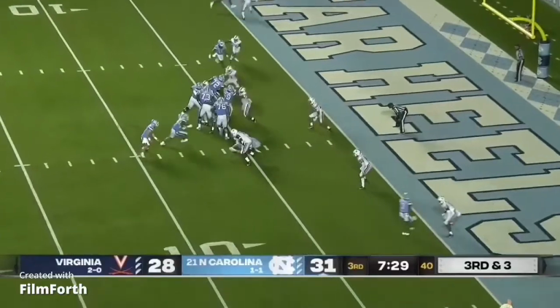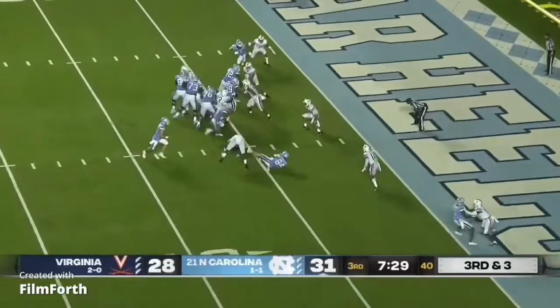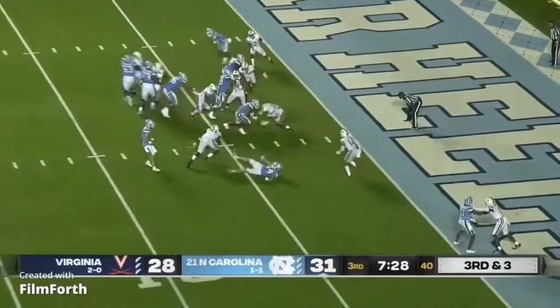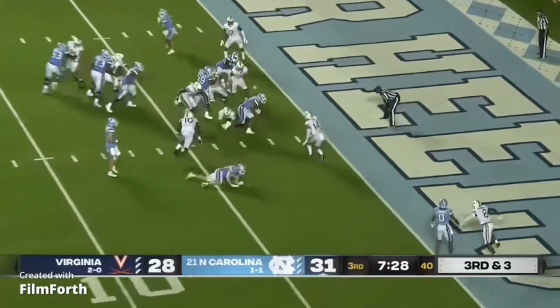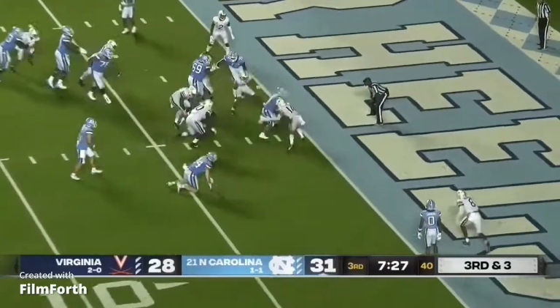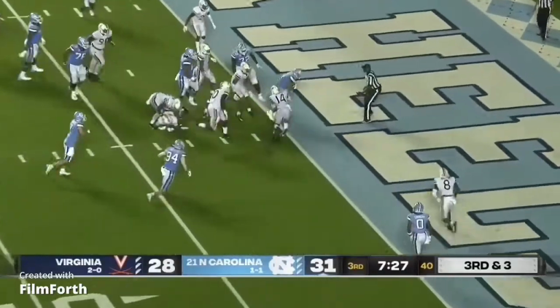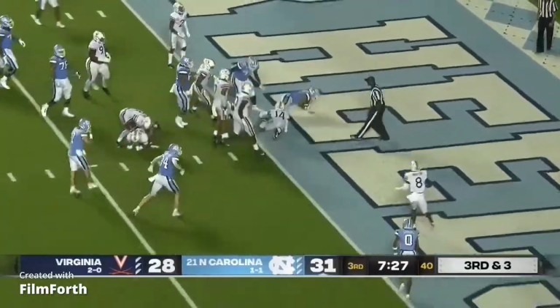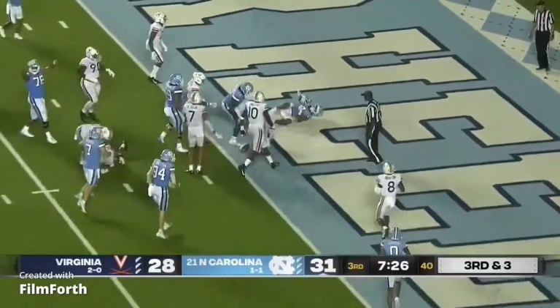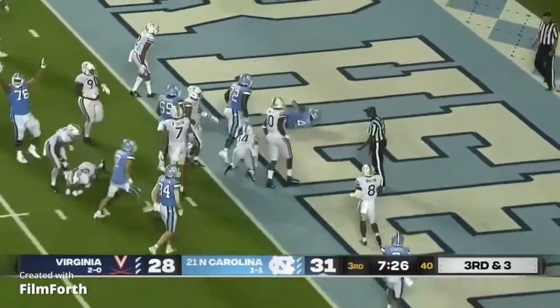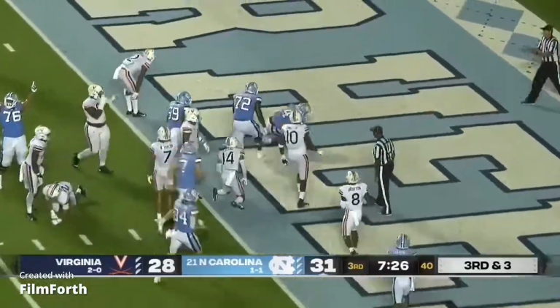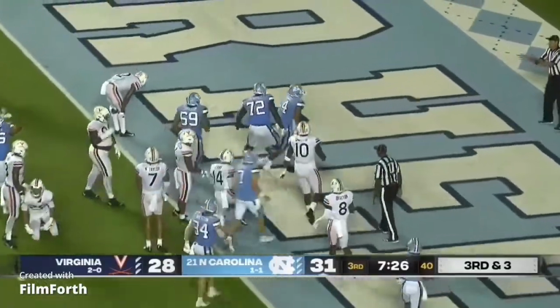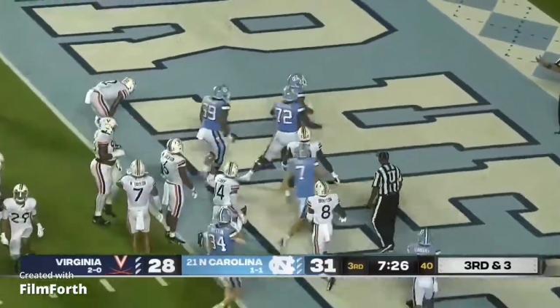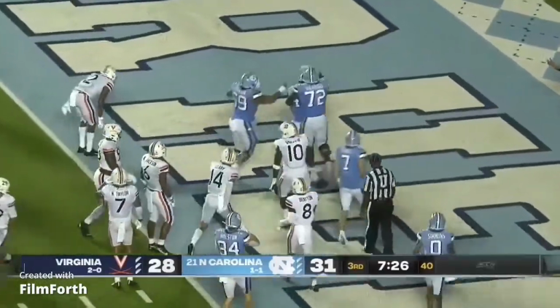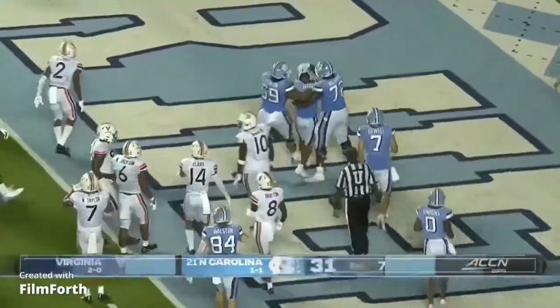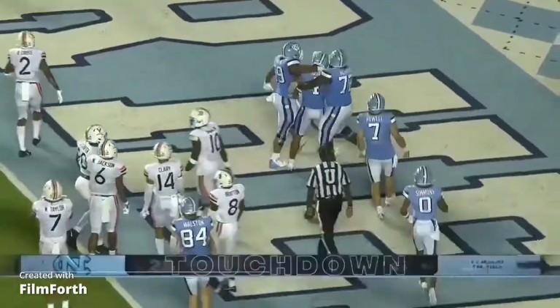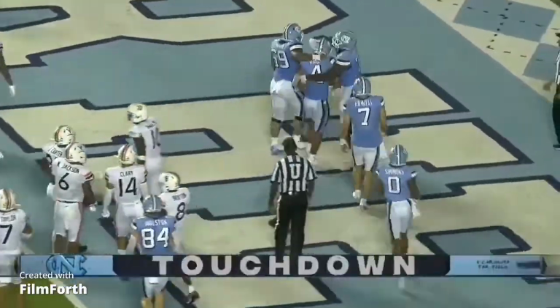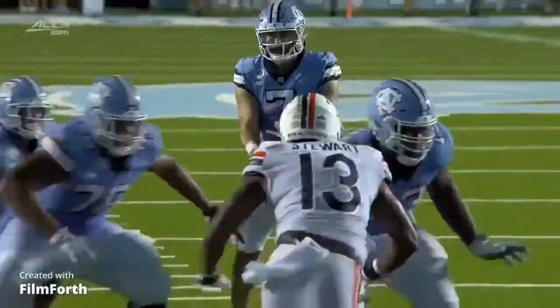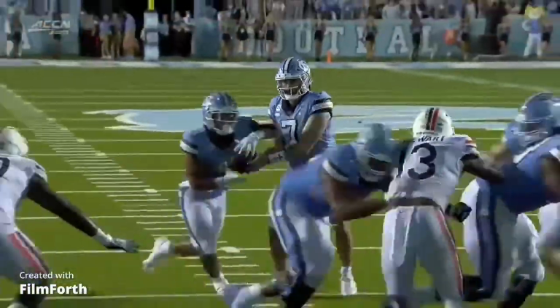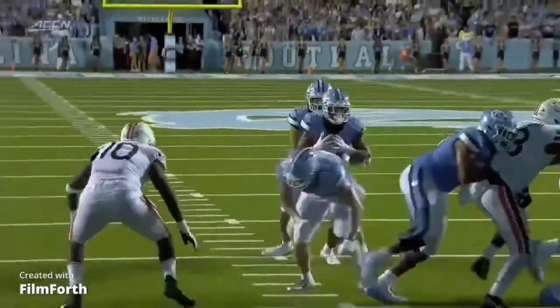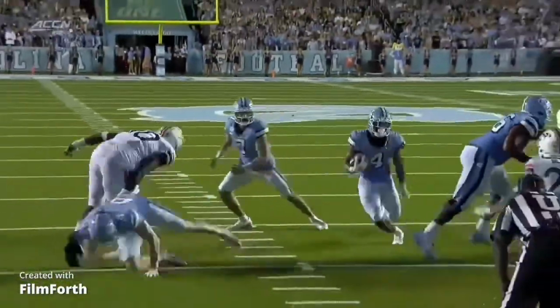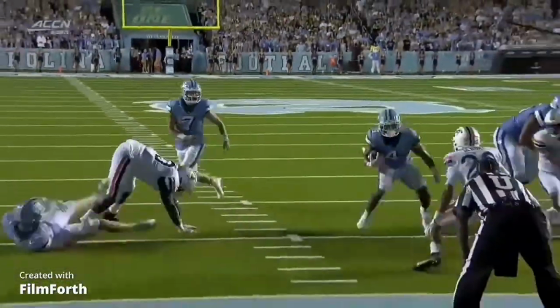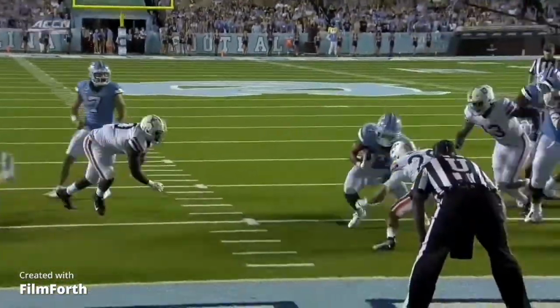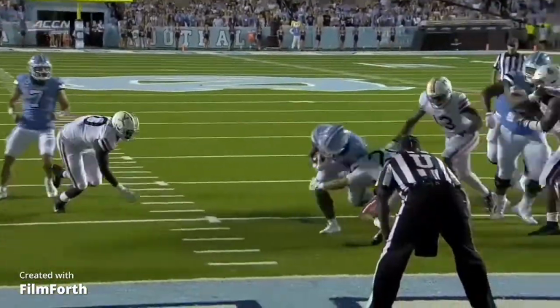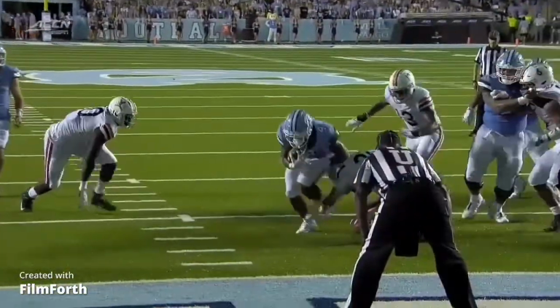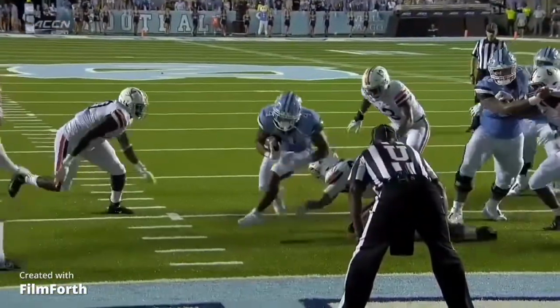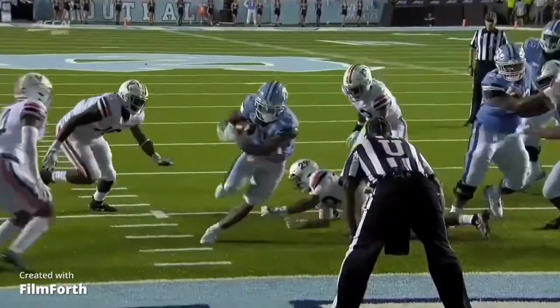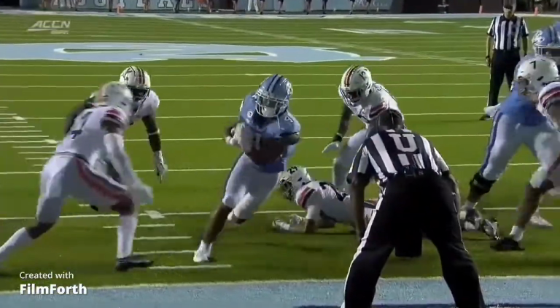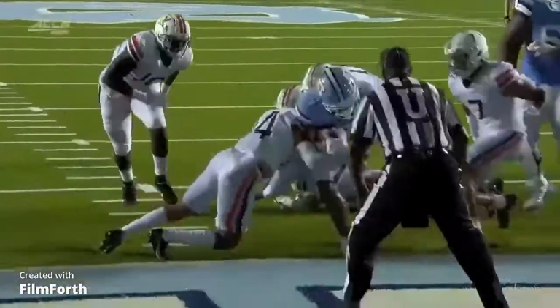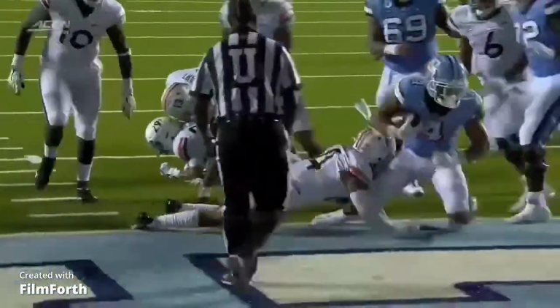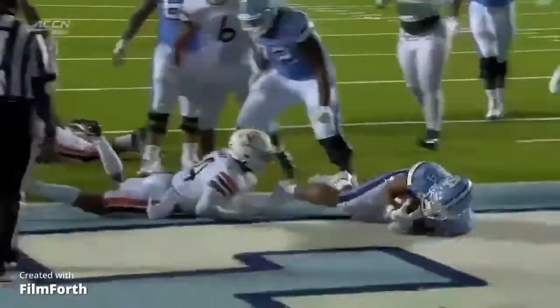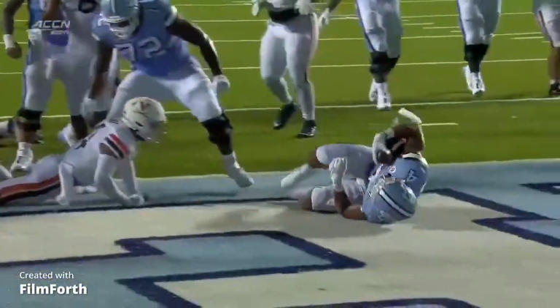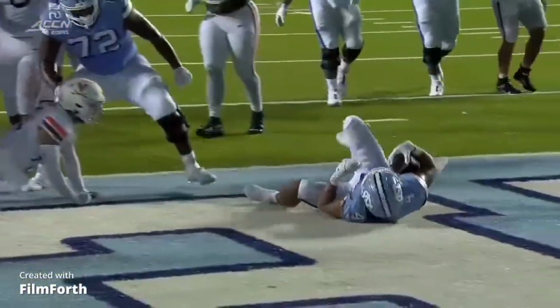Heels keep it on the ground — Hood. Touchdown Carolina! Just pounded his way in for six. I don't care what you call him, that was impressive.